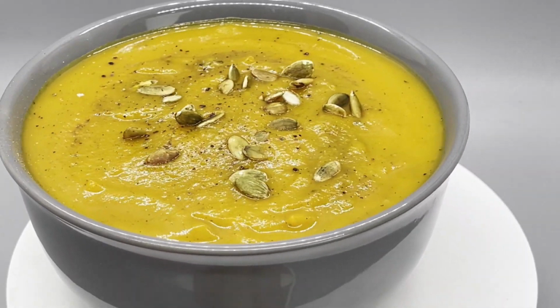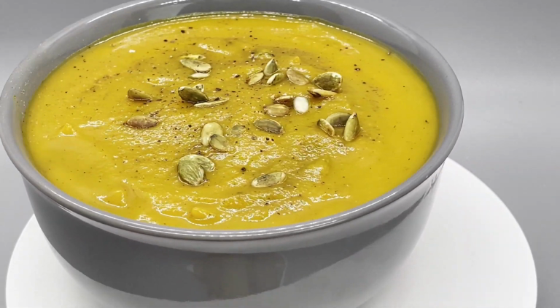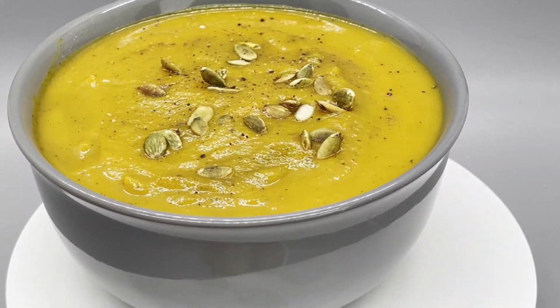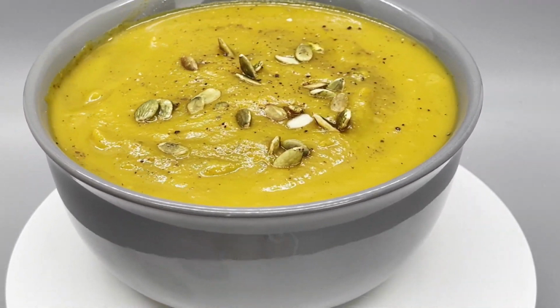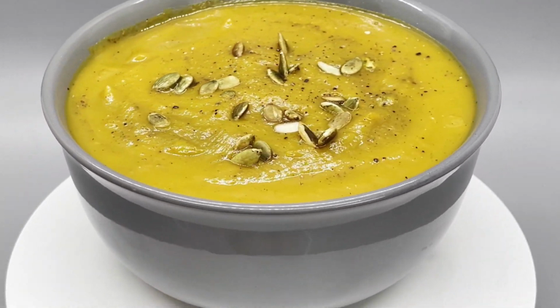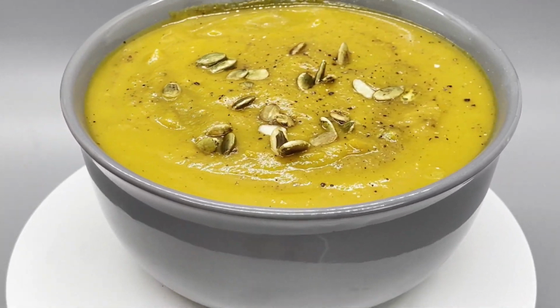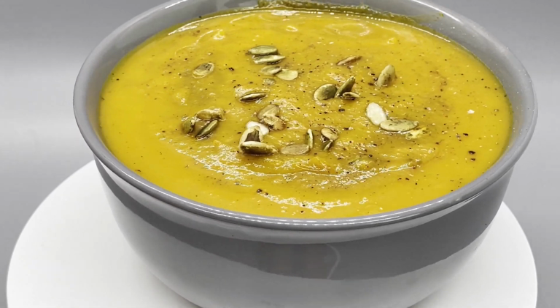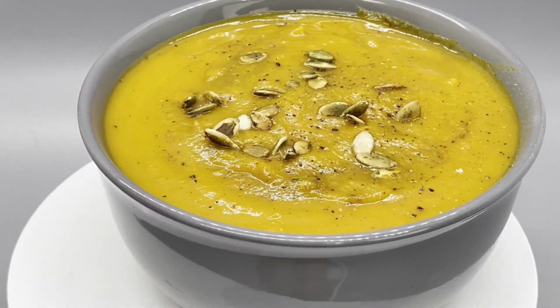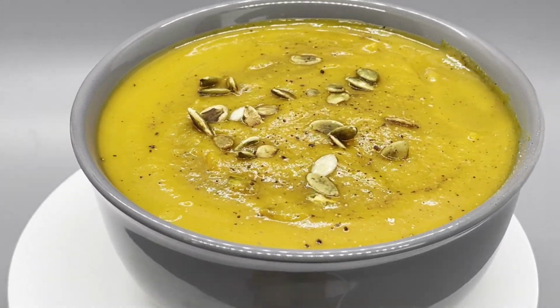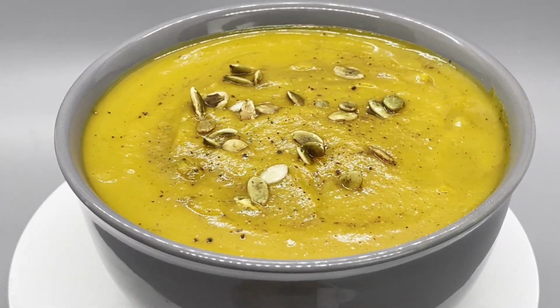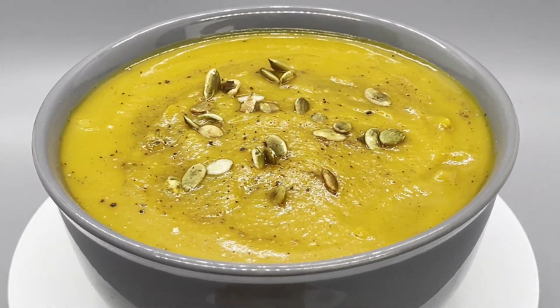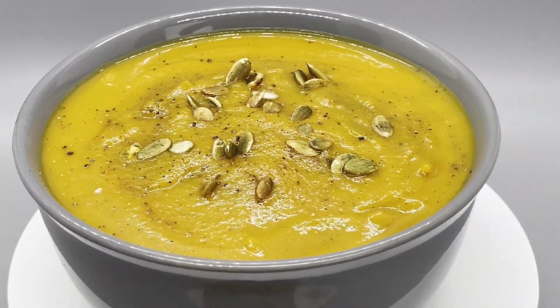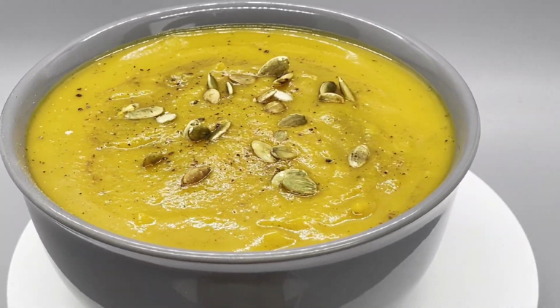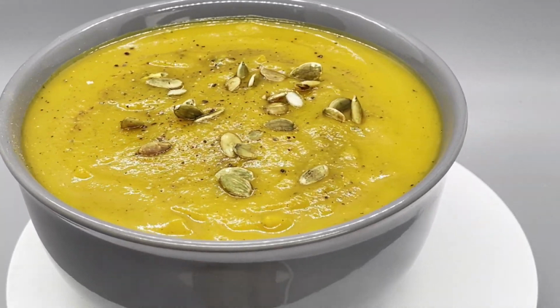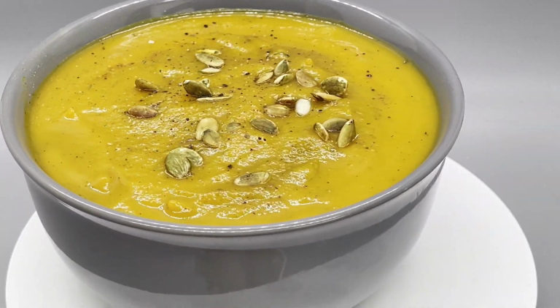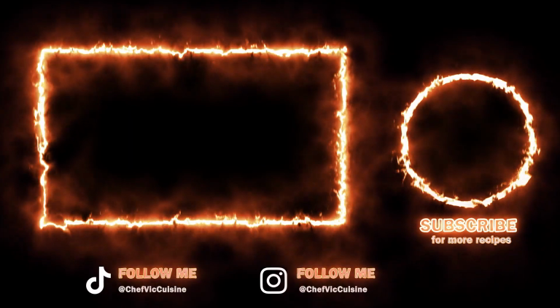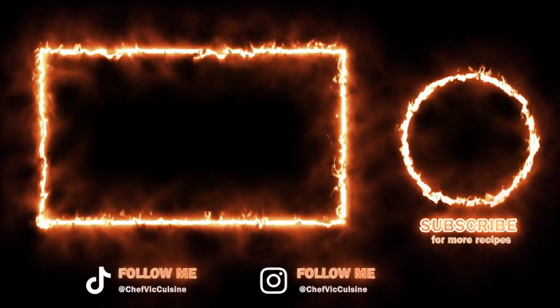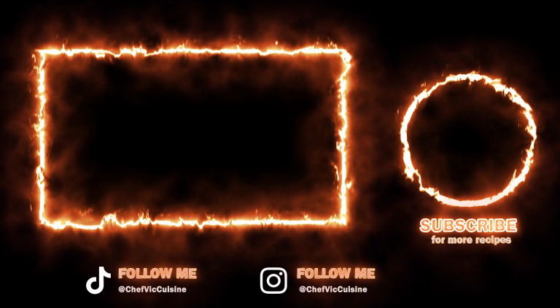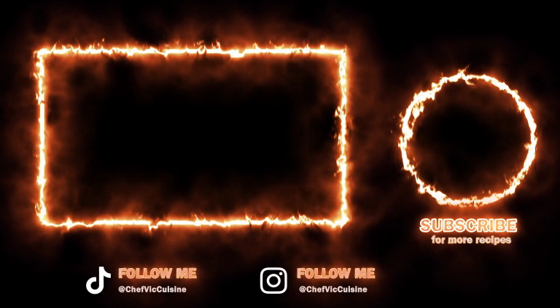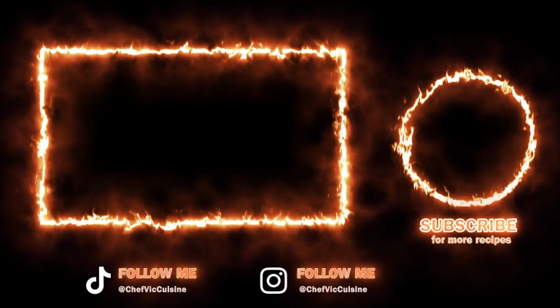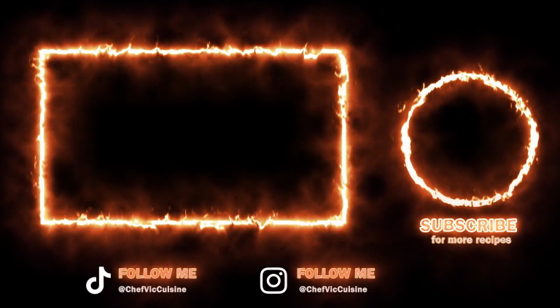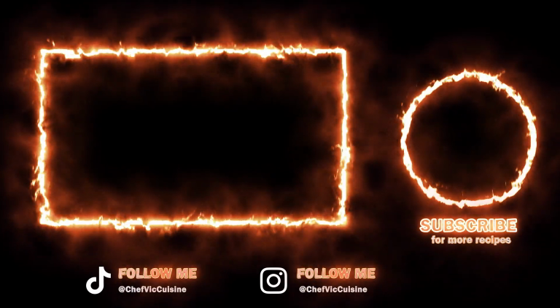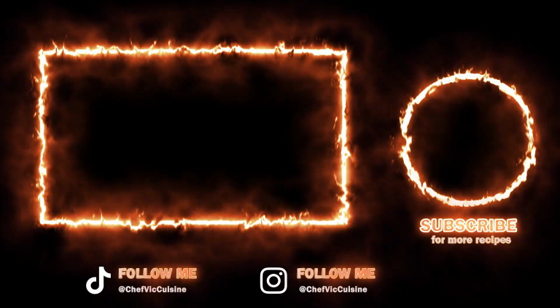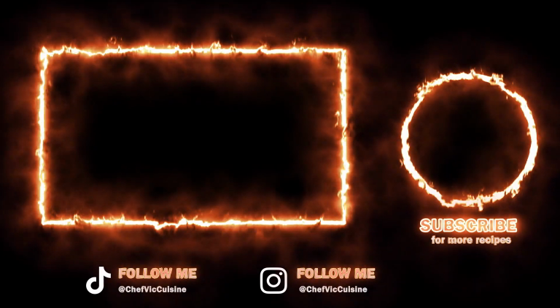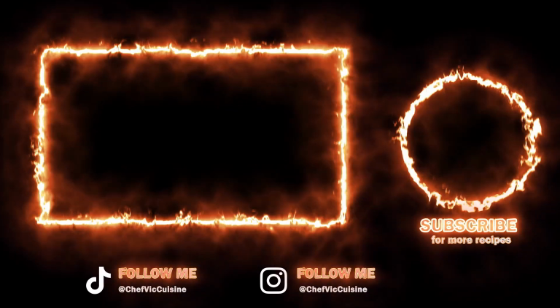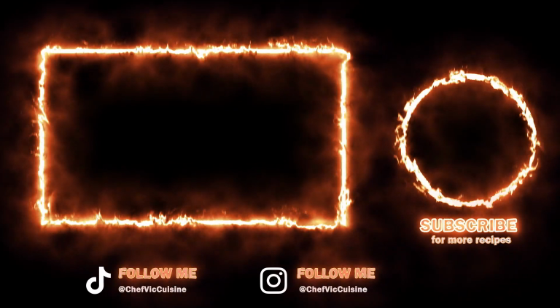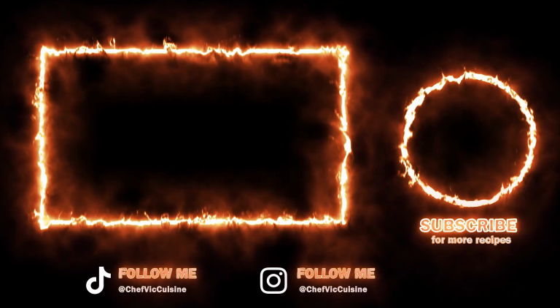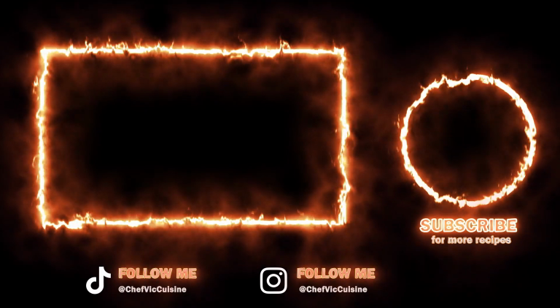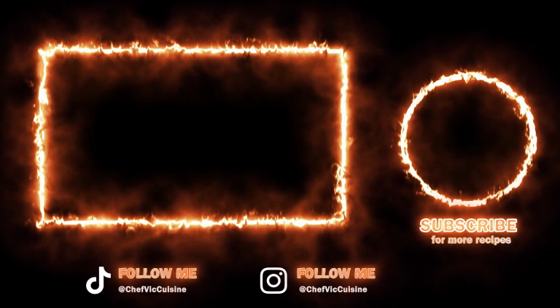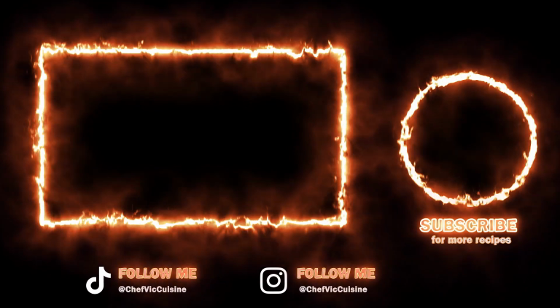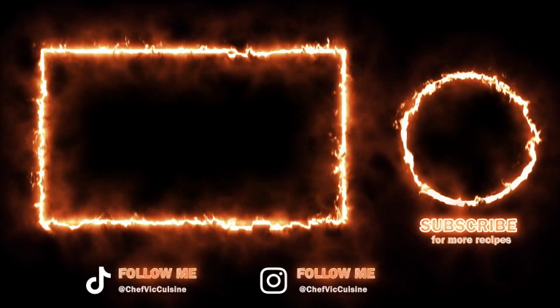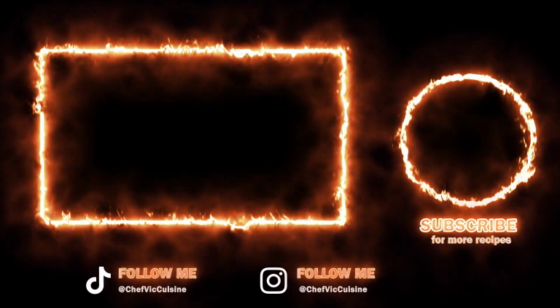Well, thank you all so much for watching. I truly do appreciate it. I hope you enjoyed this recipe. Check out my recipes on my page now — YouTube thinks you'll like this one, so let's see if they're right. I'll see you next time on another episode of Chef Vic Cuisine. And until then, peace.